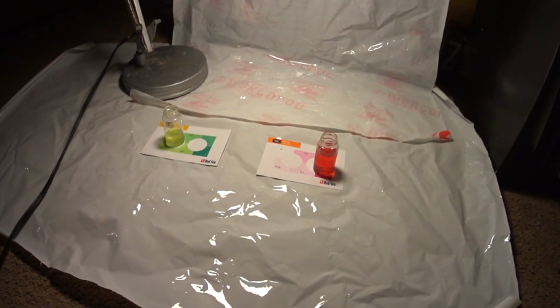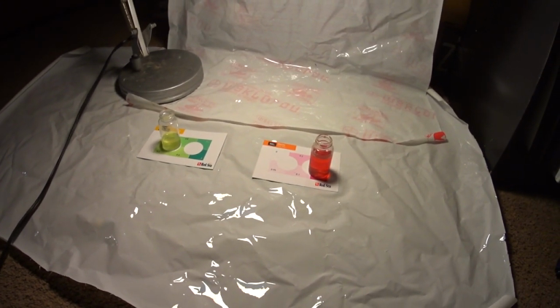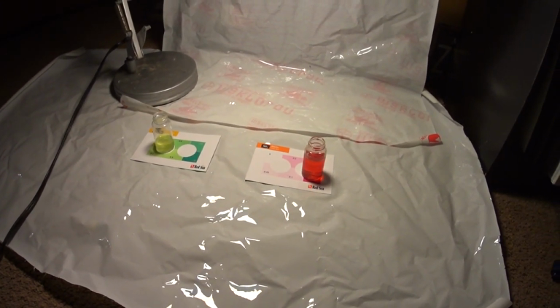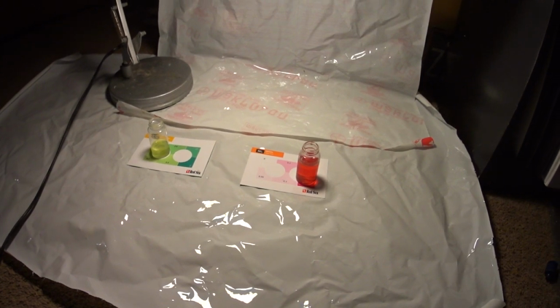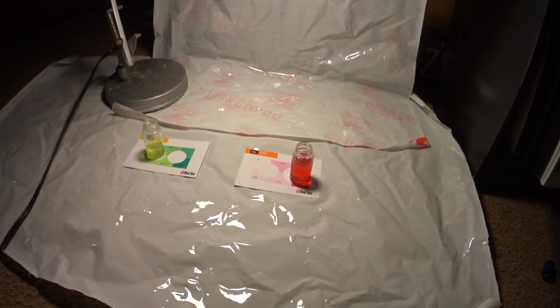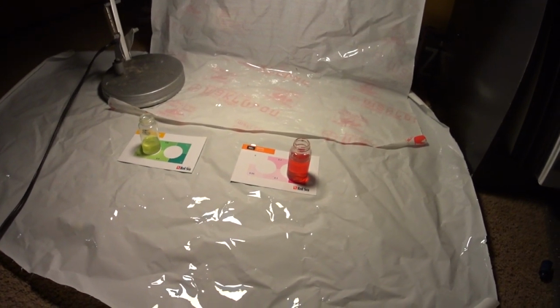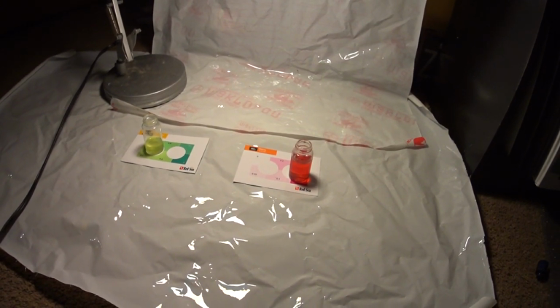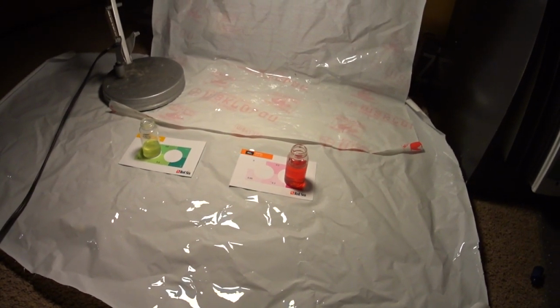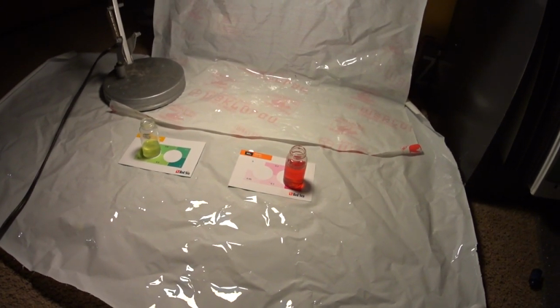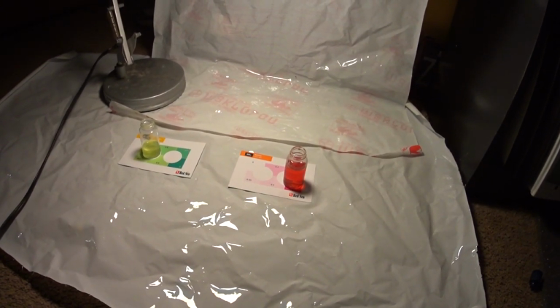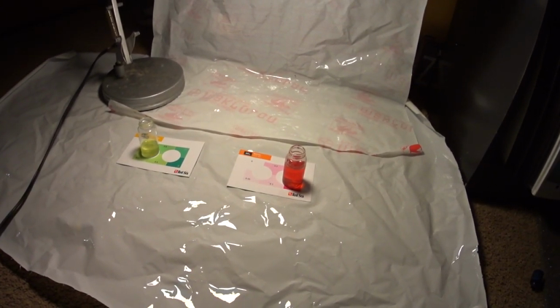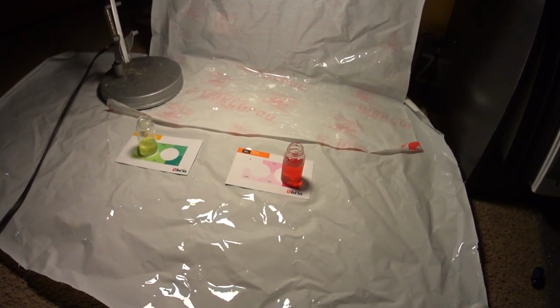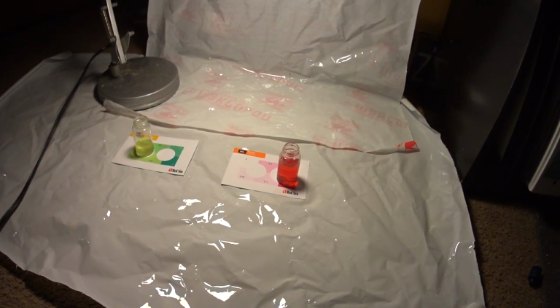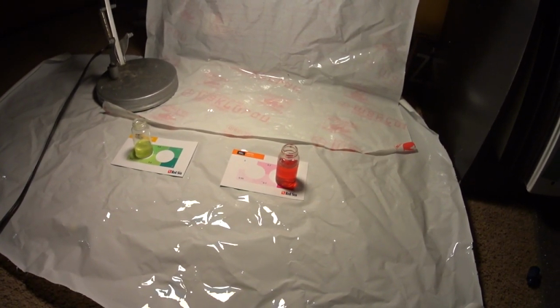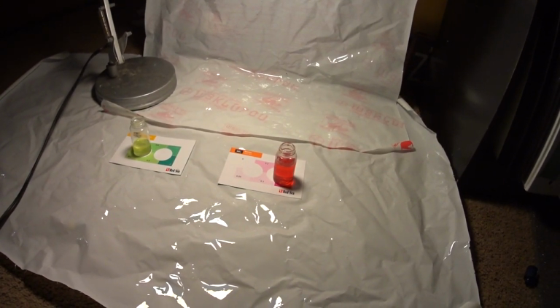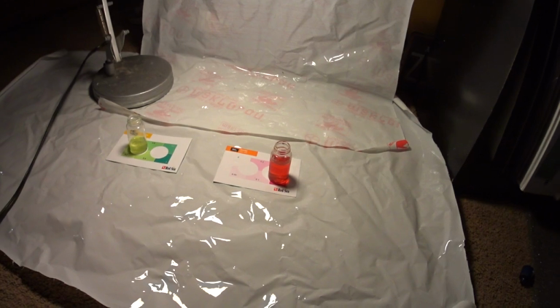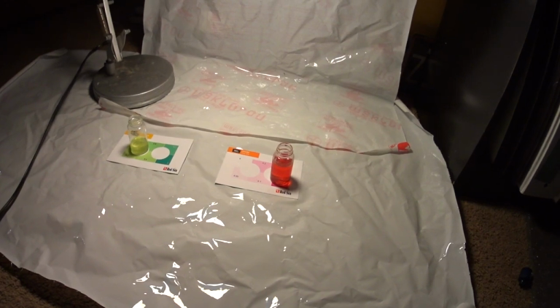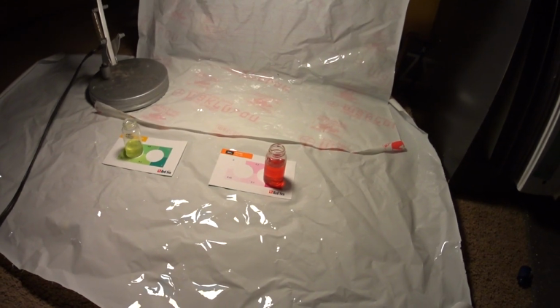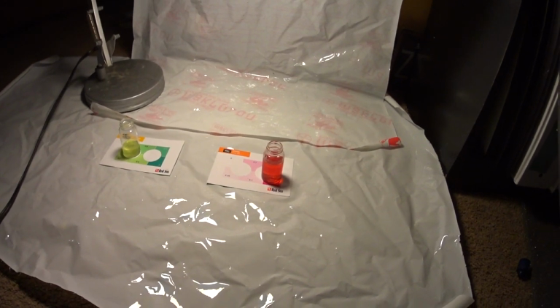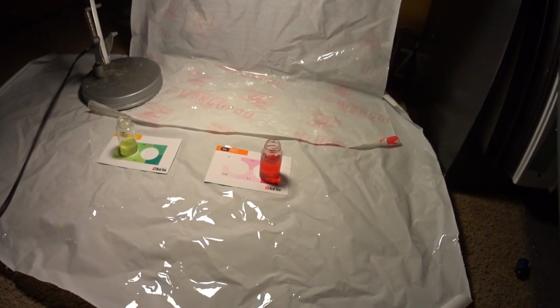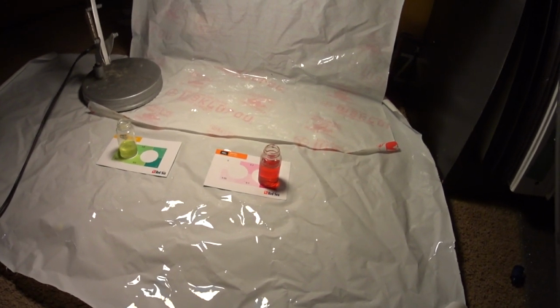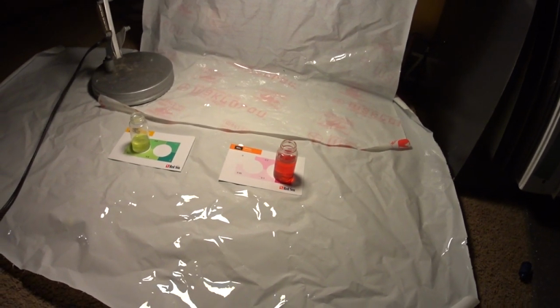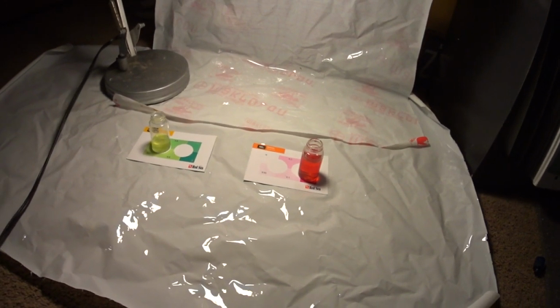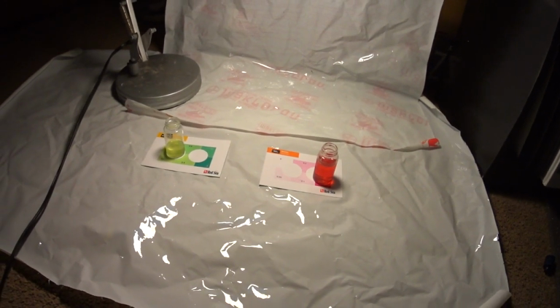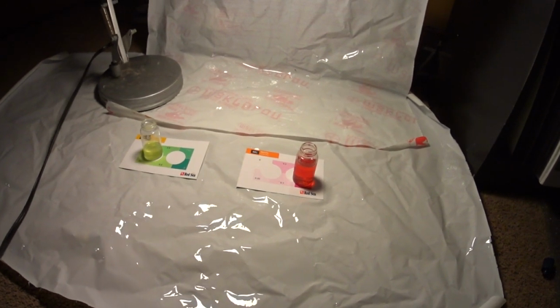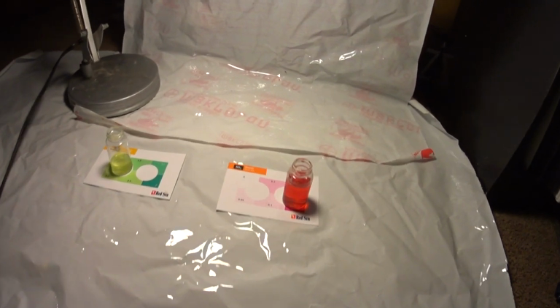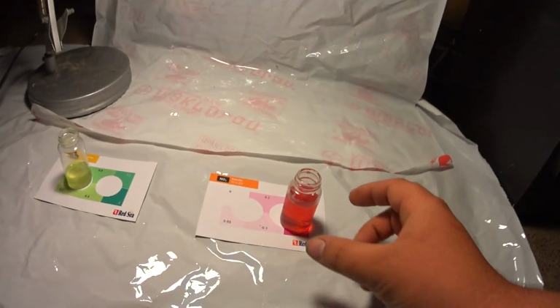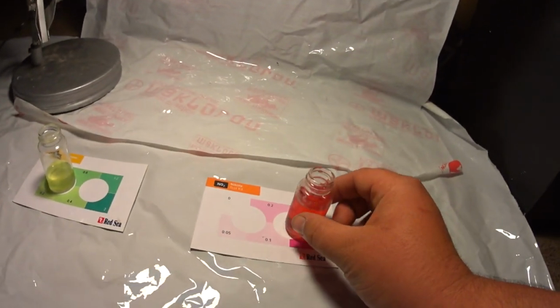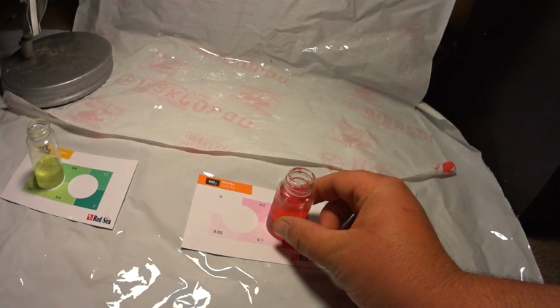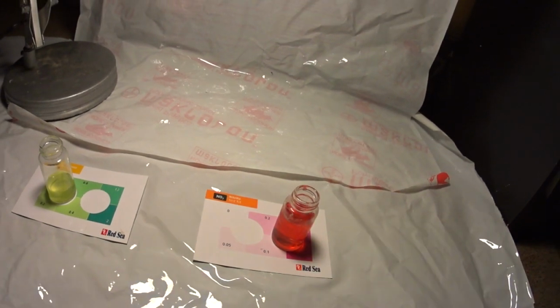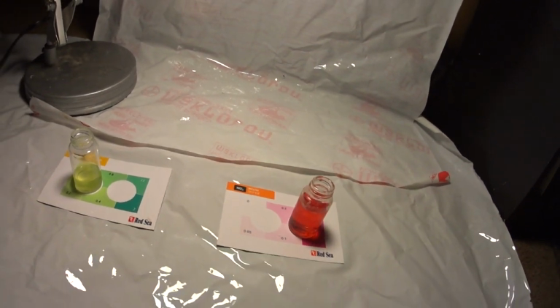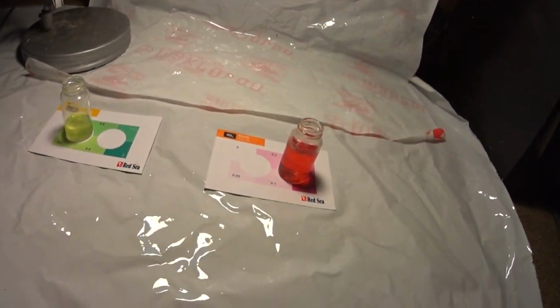Next week will be week 6 of curing this rock. I've never done a water change on it or anything, I'm just letting it do its thing. So yeah, that's it, that's the fish room update.